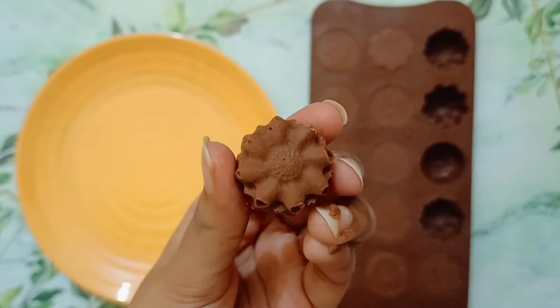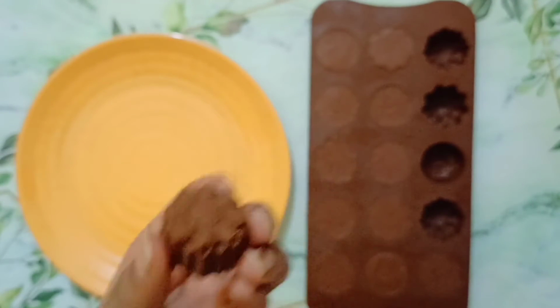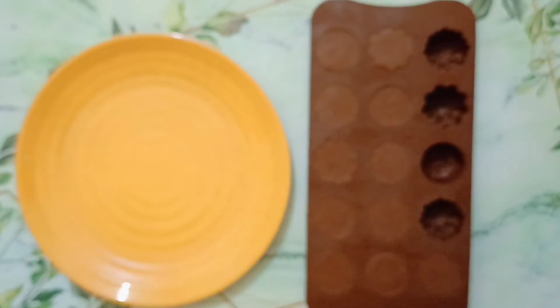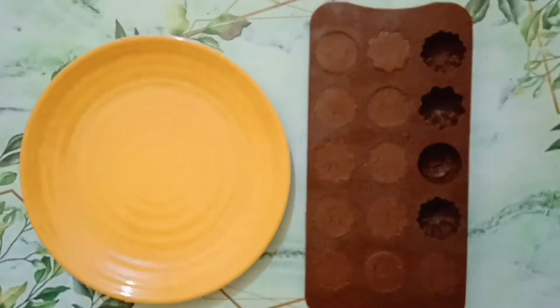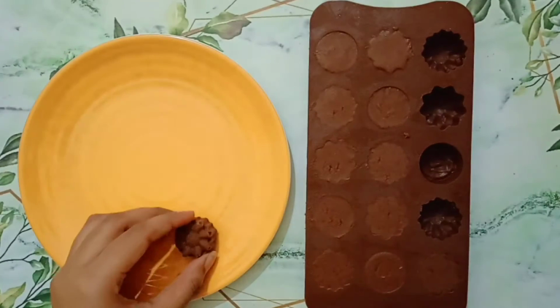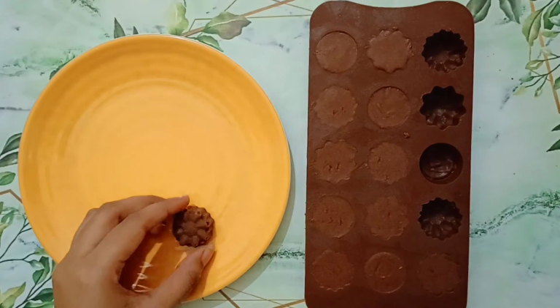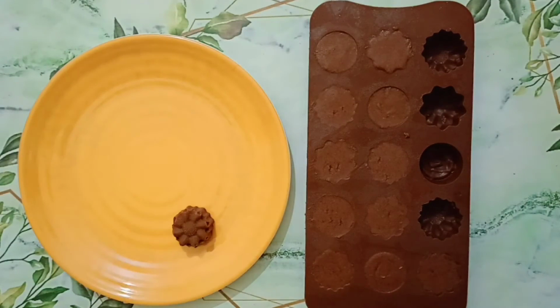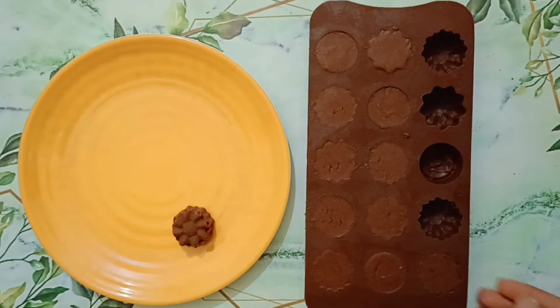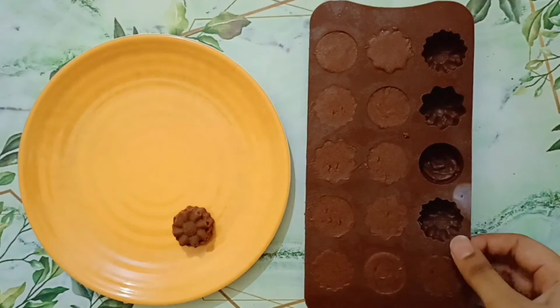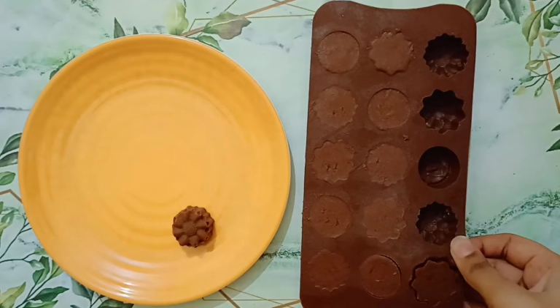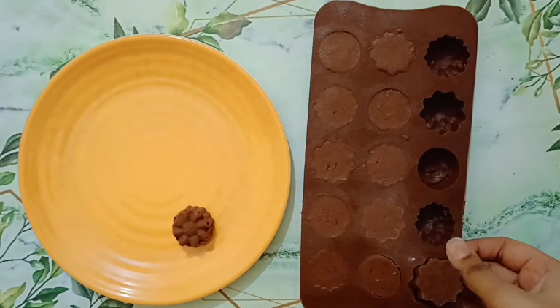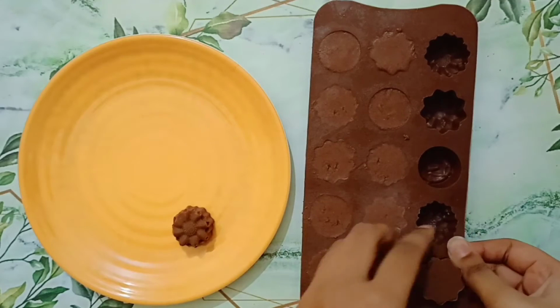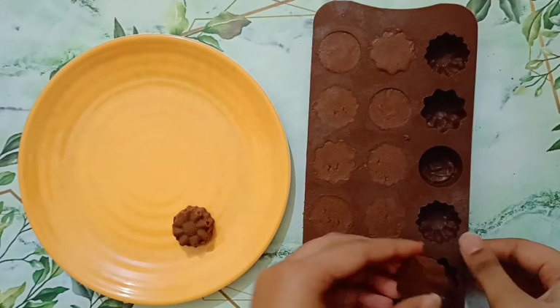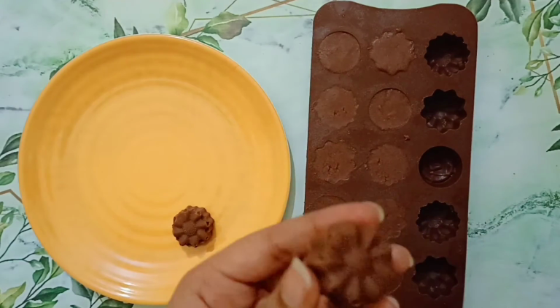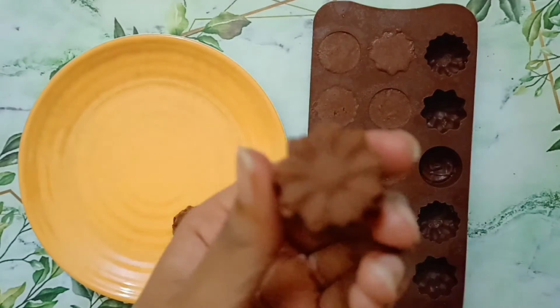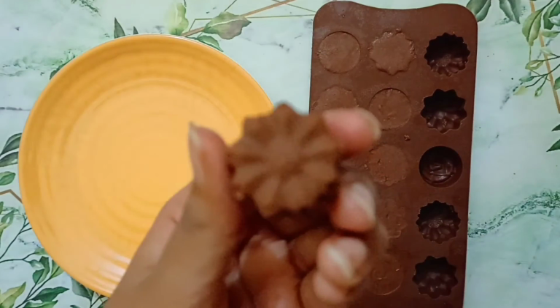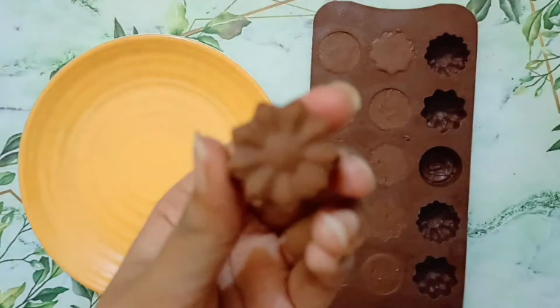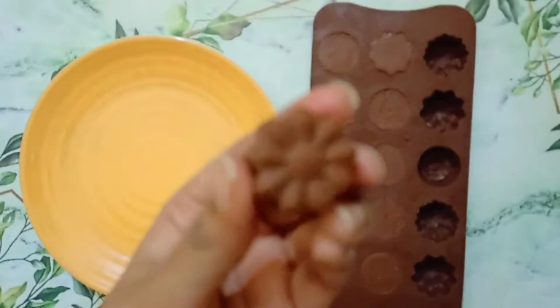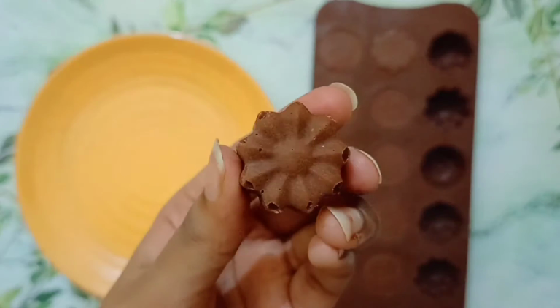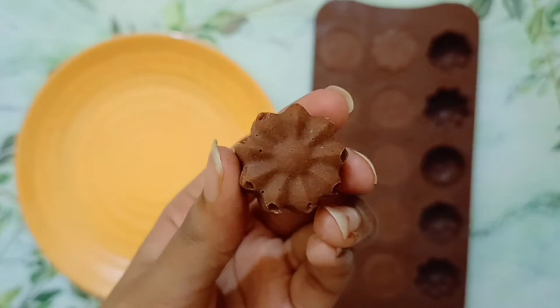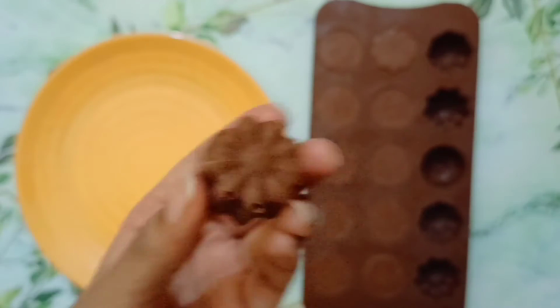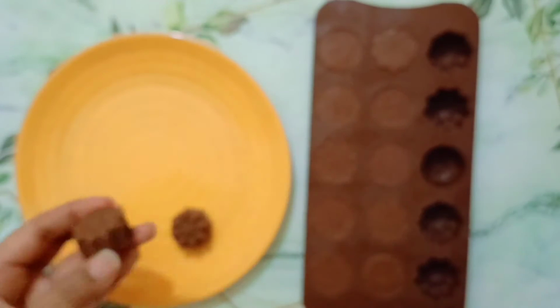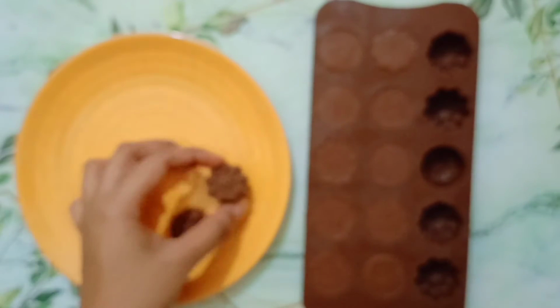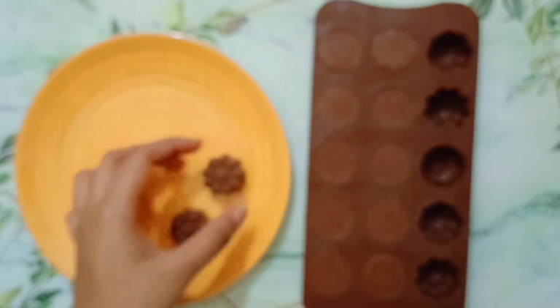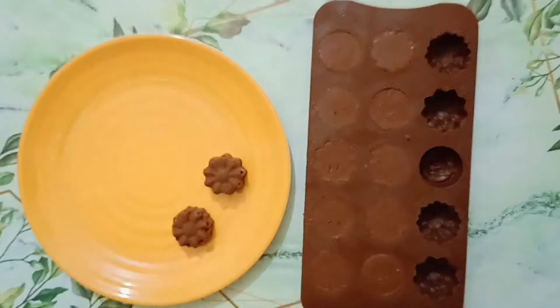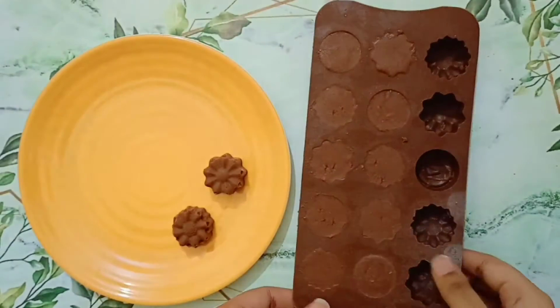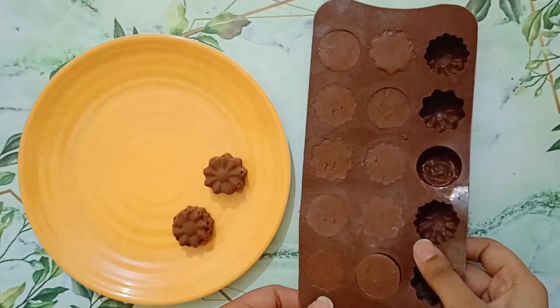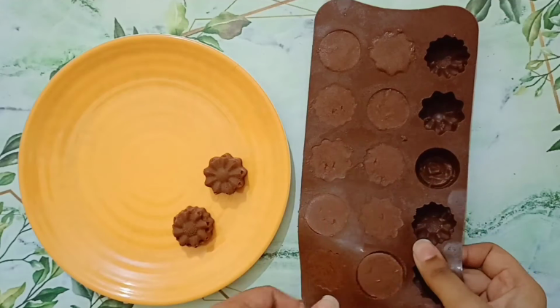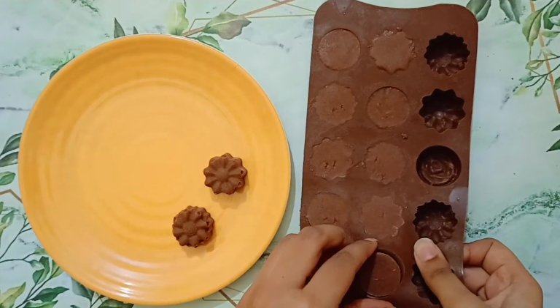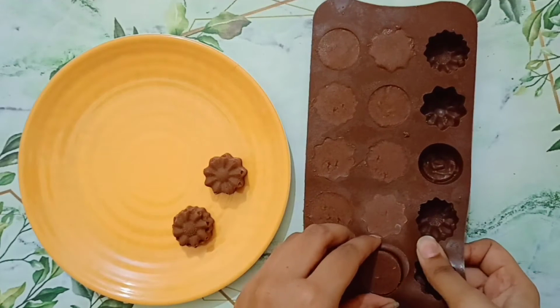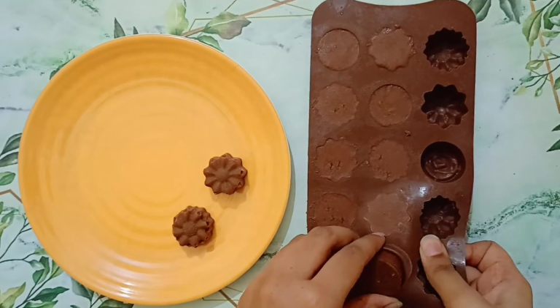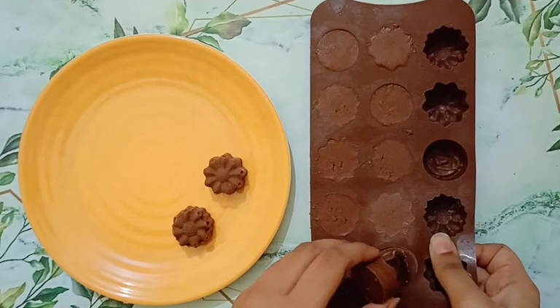It will come out very easily because it is completely solid, just like this. The silicone molds make it much easier.